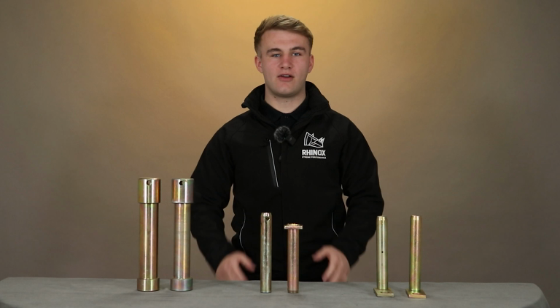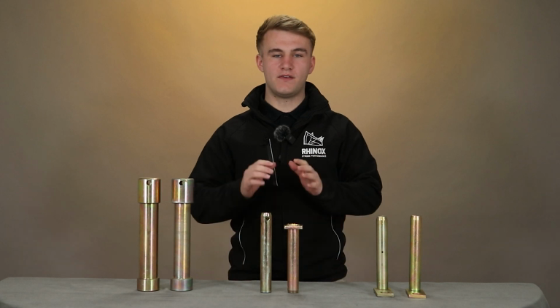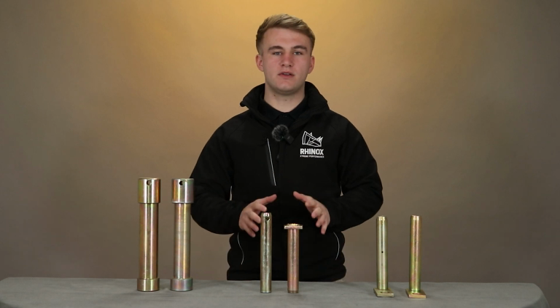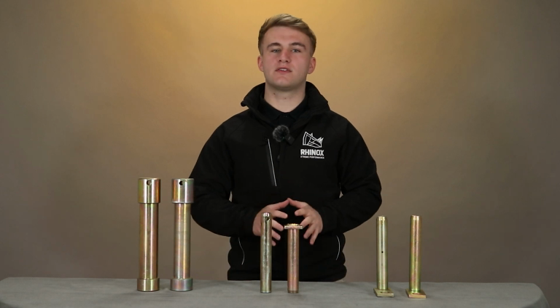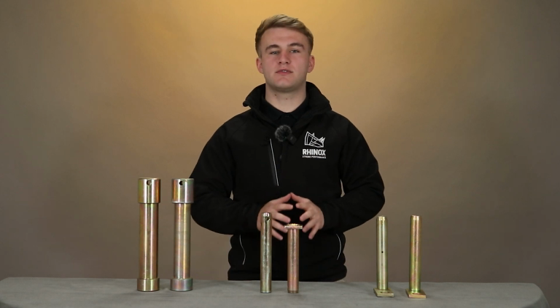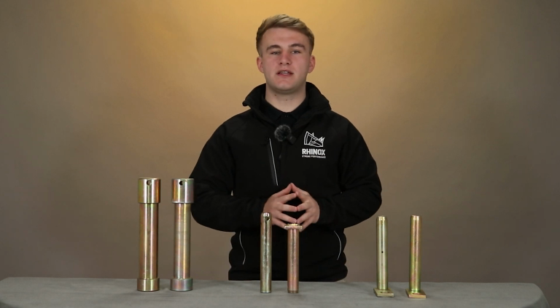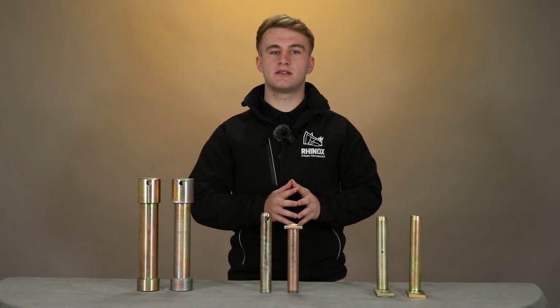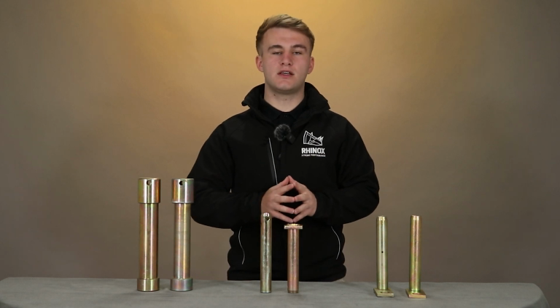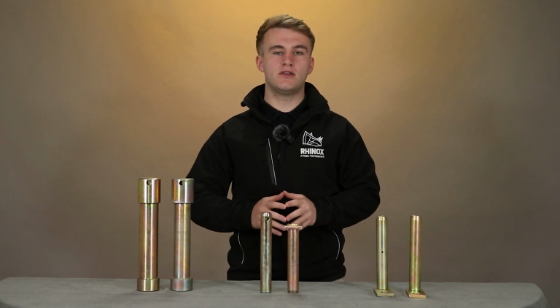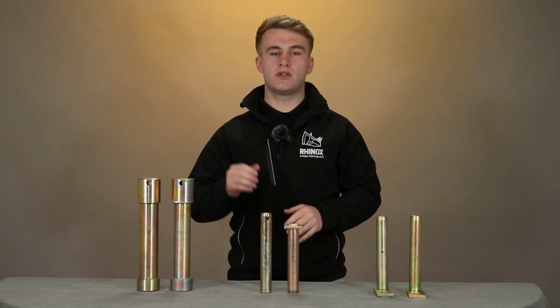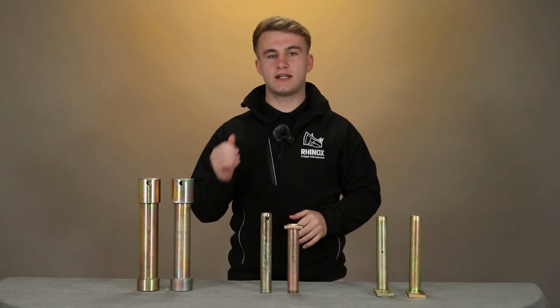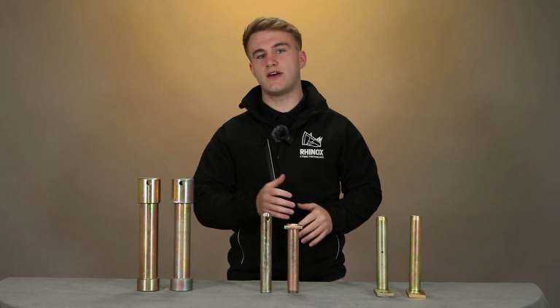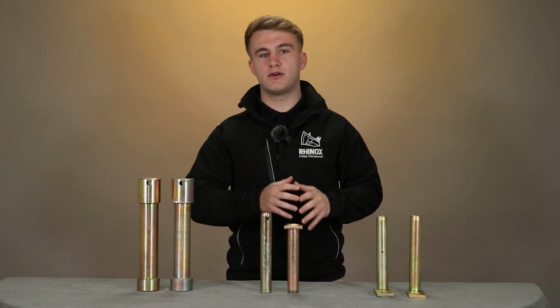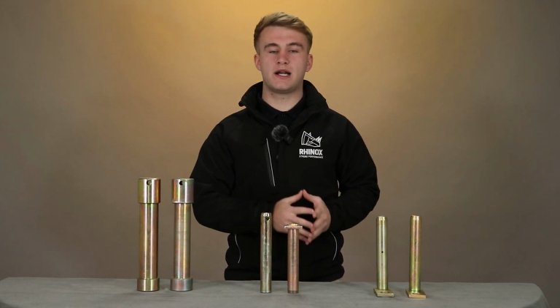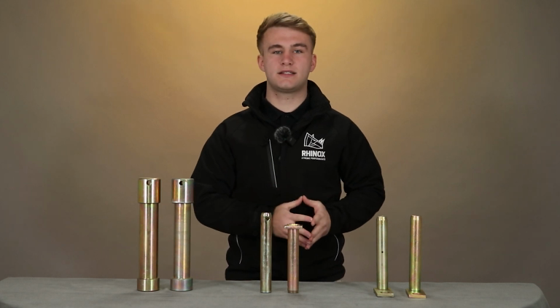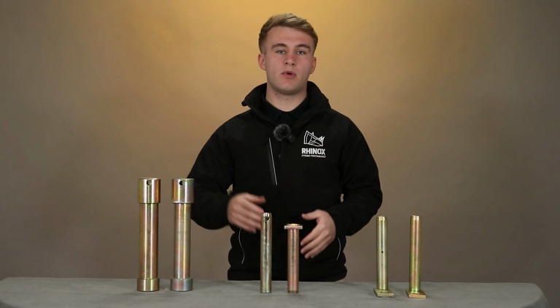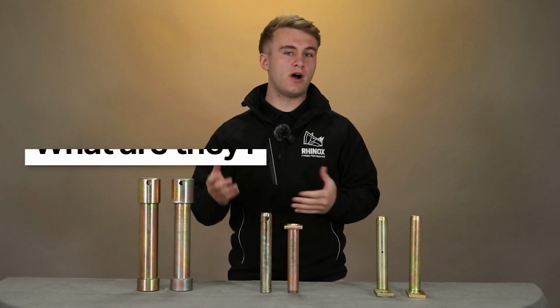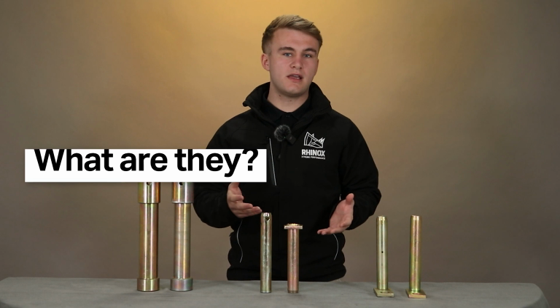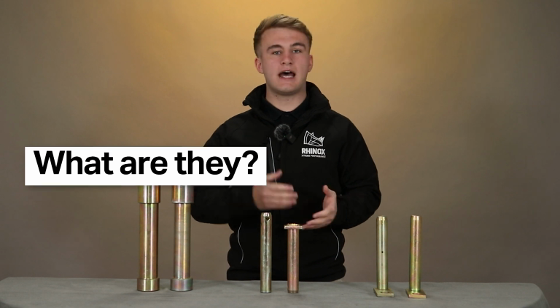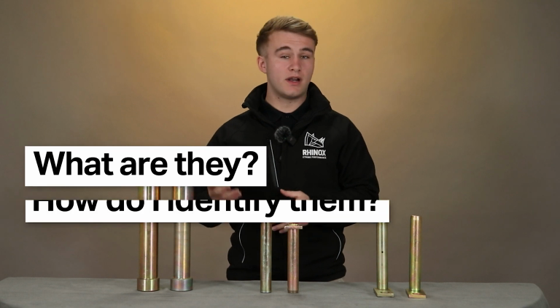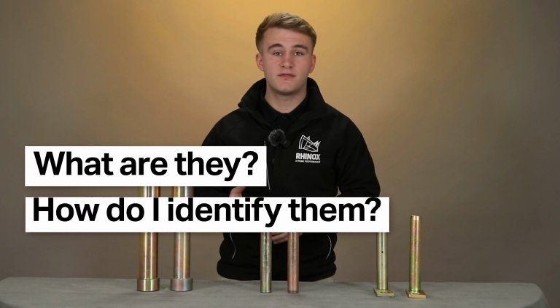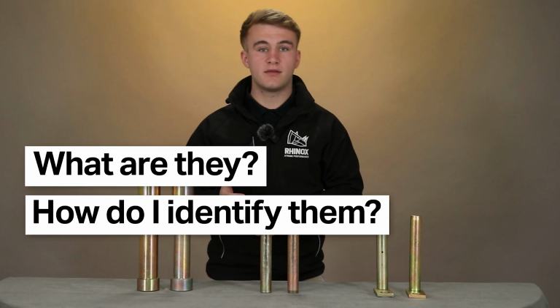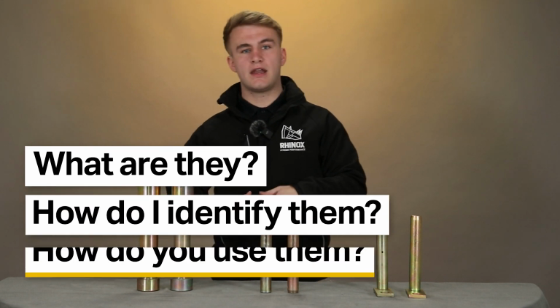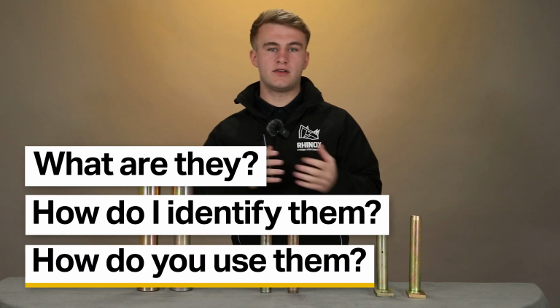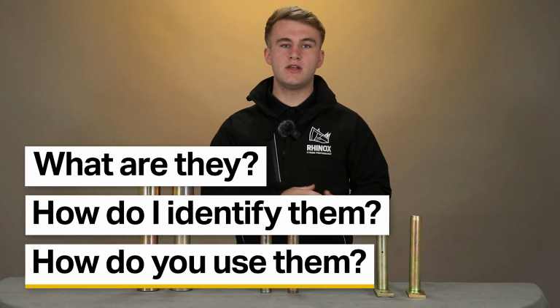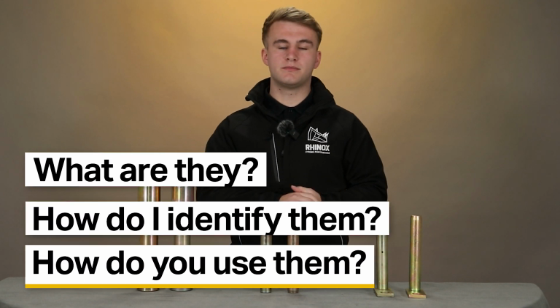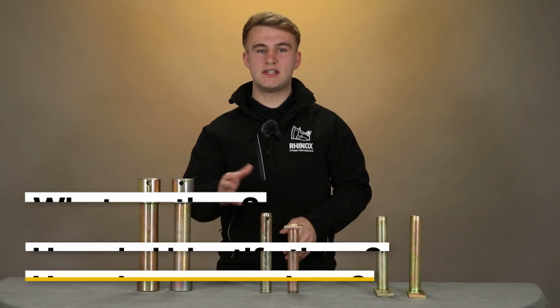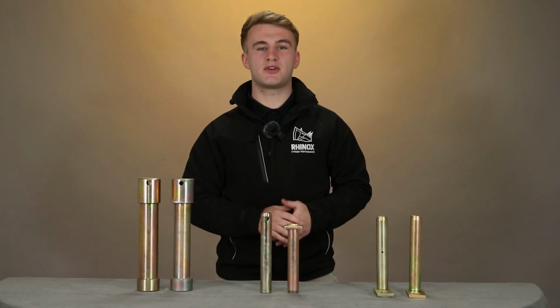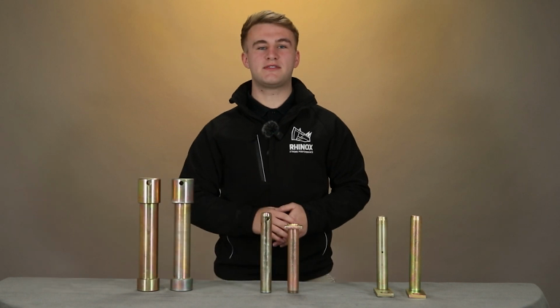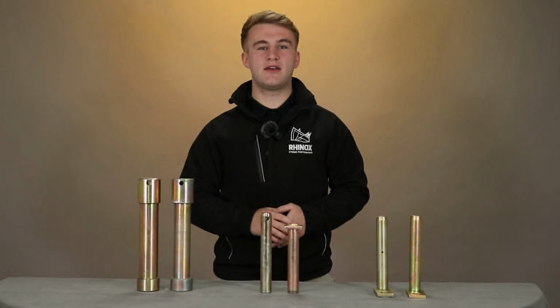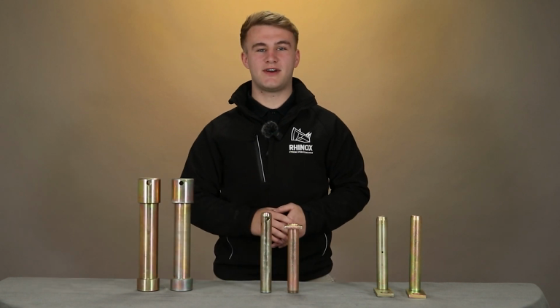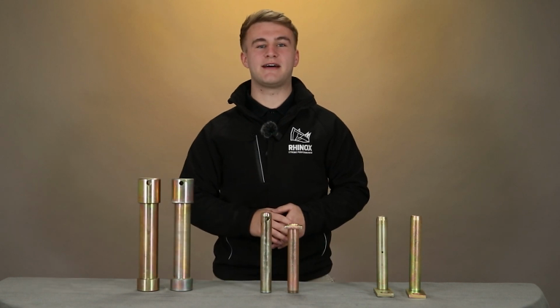There are a few different types of pins that you can use with your excavator or buckets — but what are they? How do I identify them and how do you use them? Continue watching this video to find out.